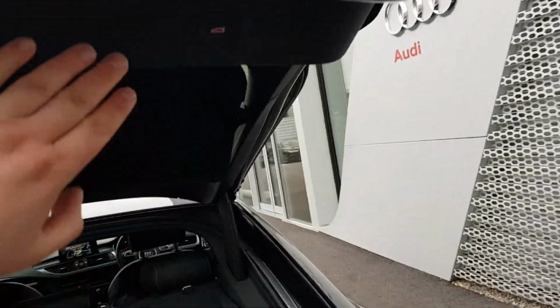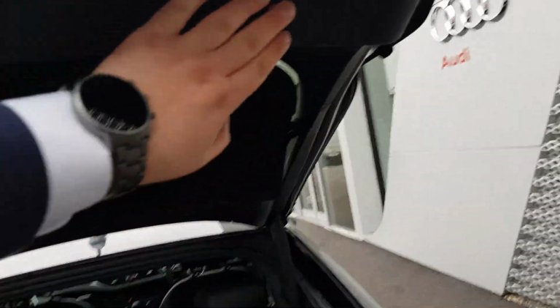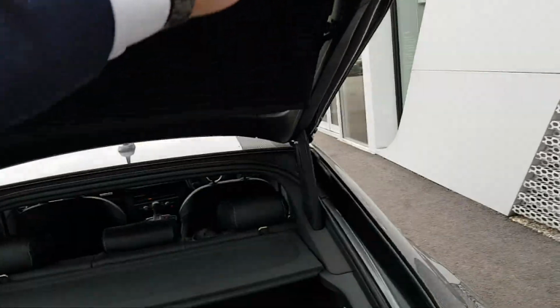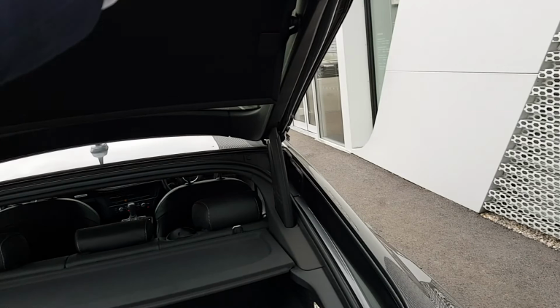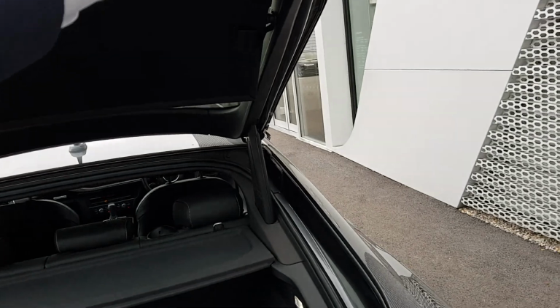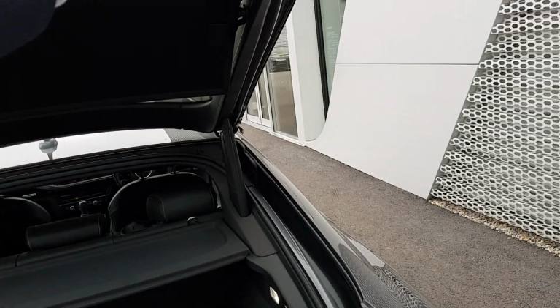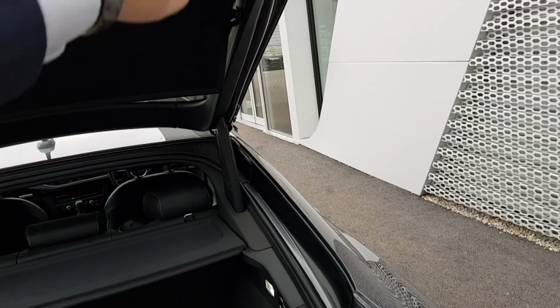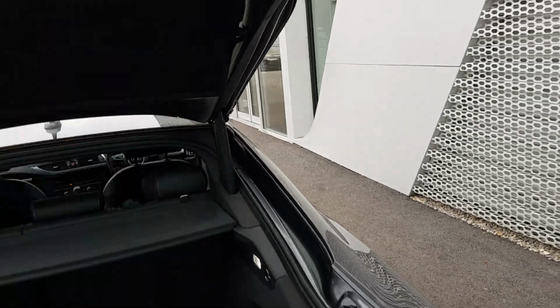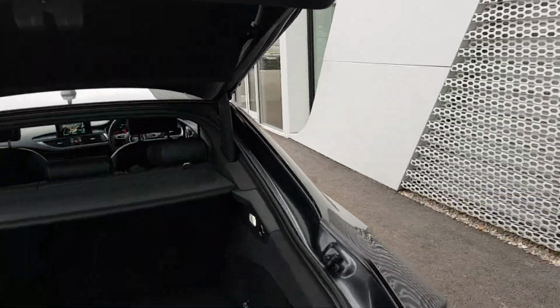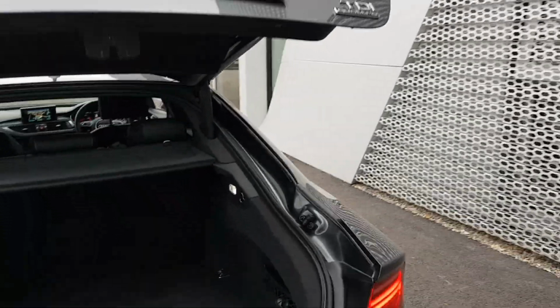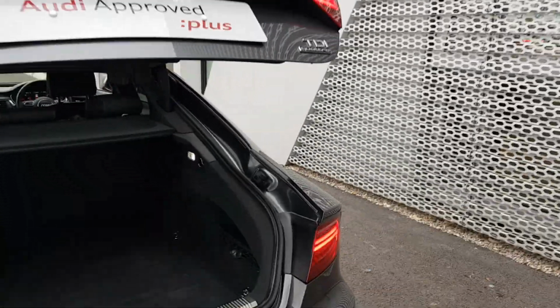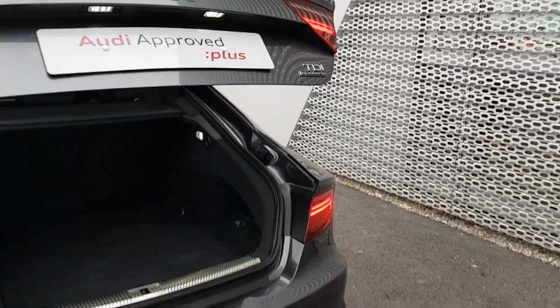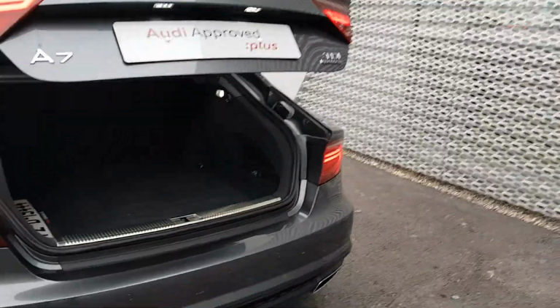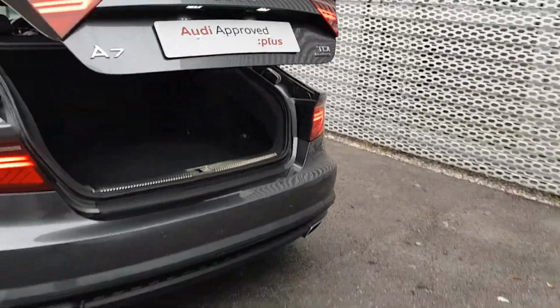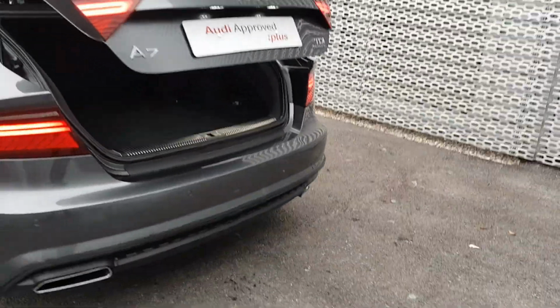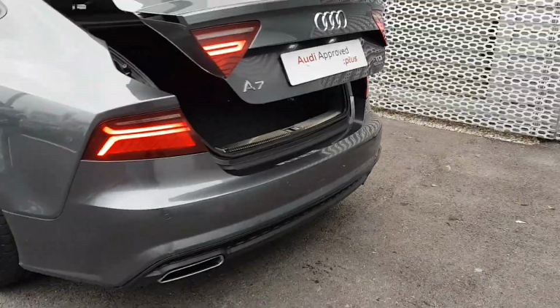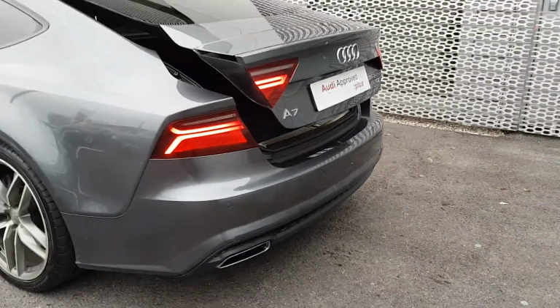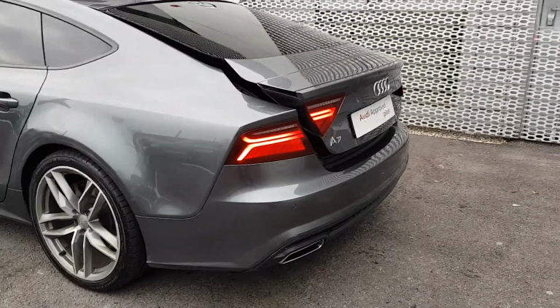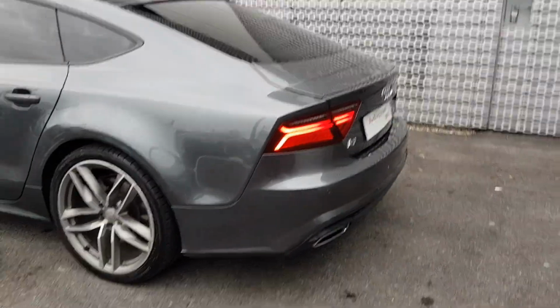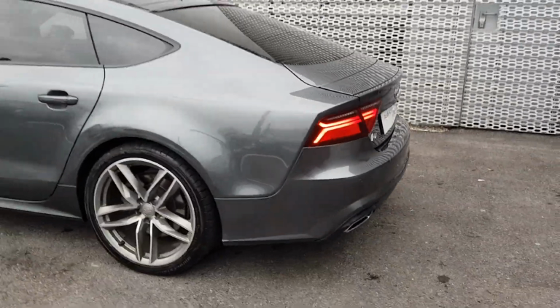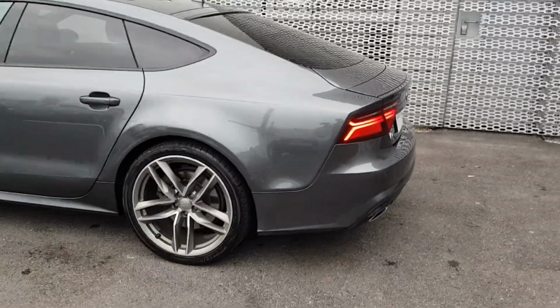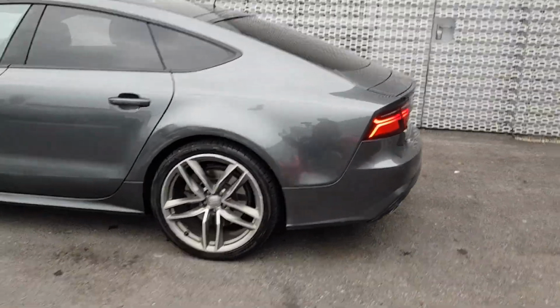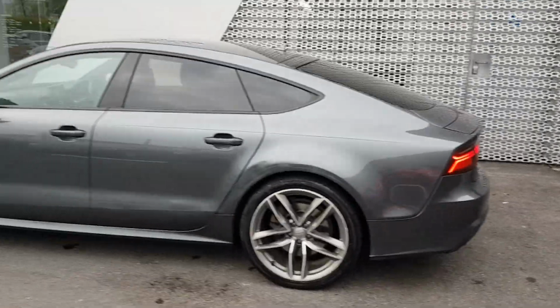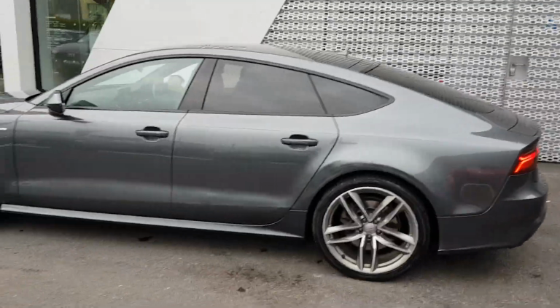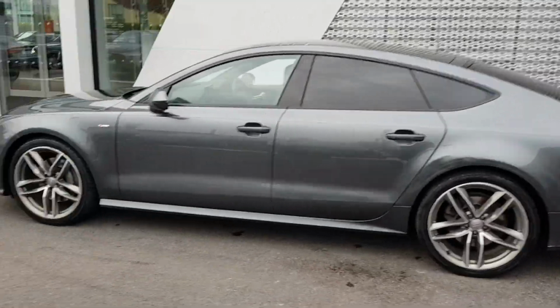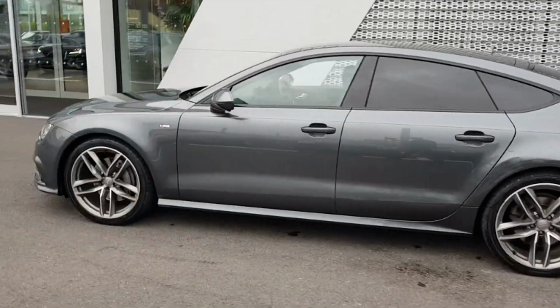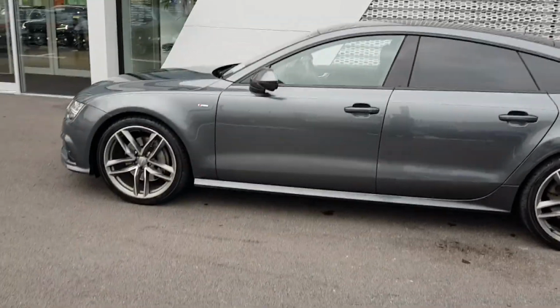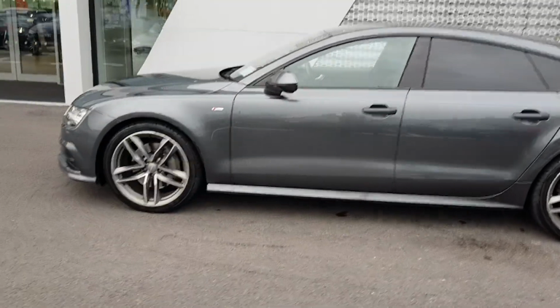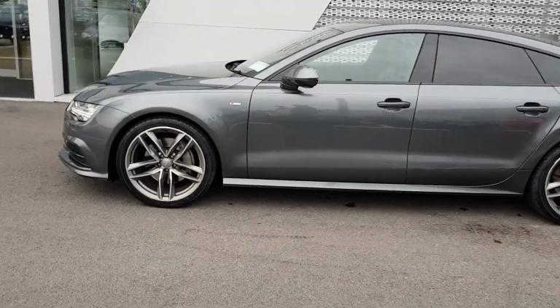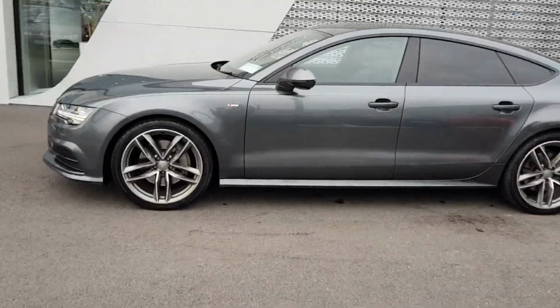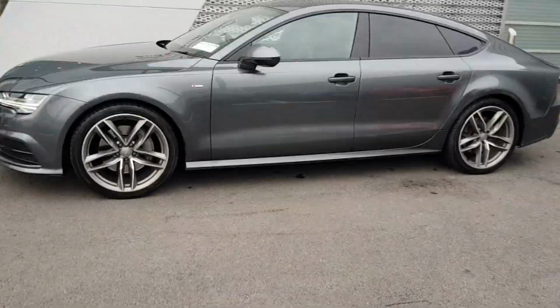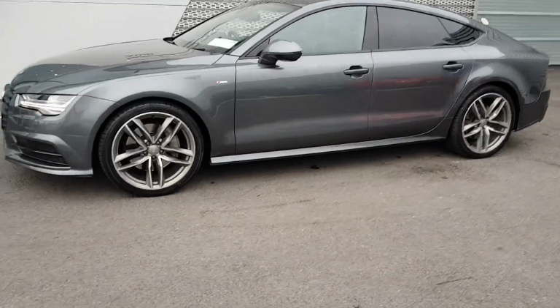A quick release boot, which leads to a very generous boot. You also have an auto closing boot lid, like so, and reversing sensors. Any further questions or queries on our Audi A7, give Audi Limerick sales team a call on 061 336 000. Thank you.